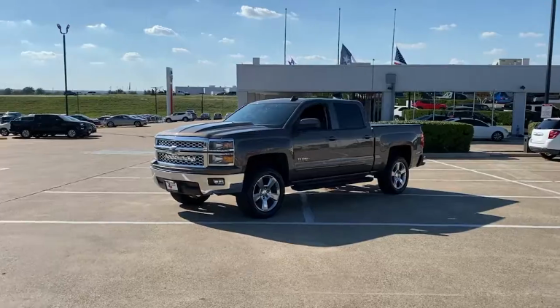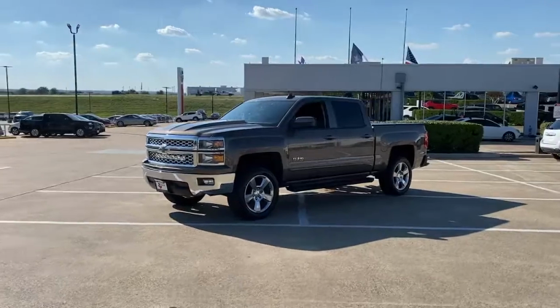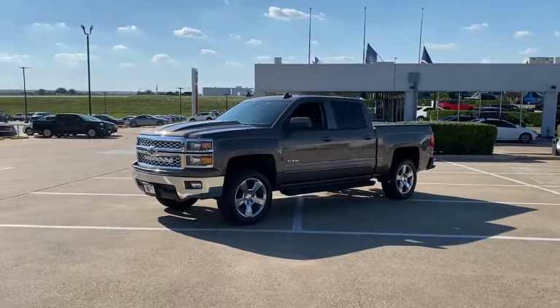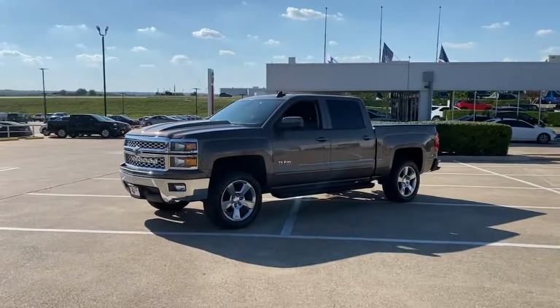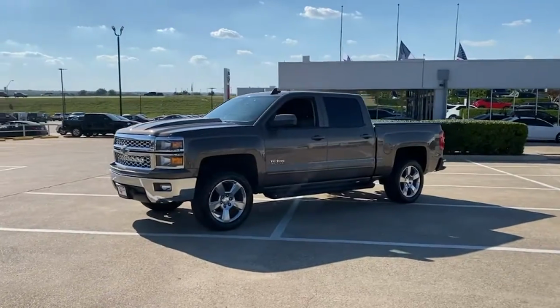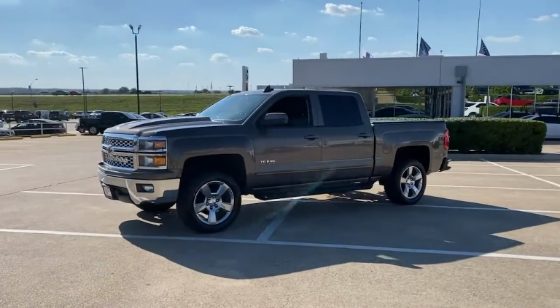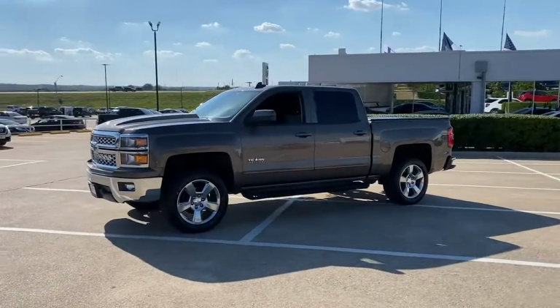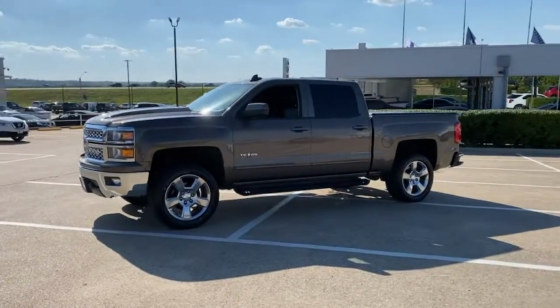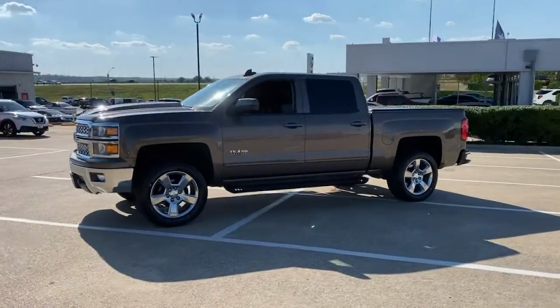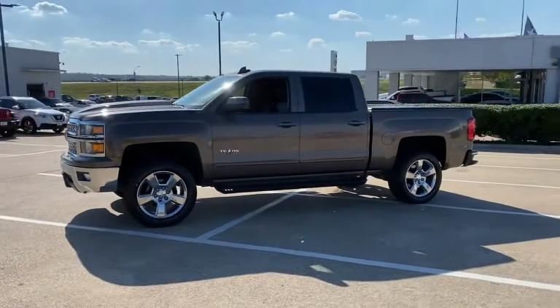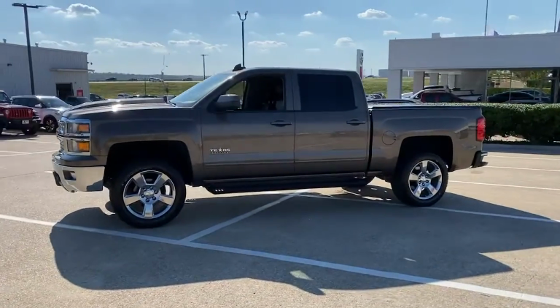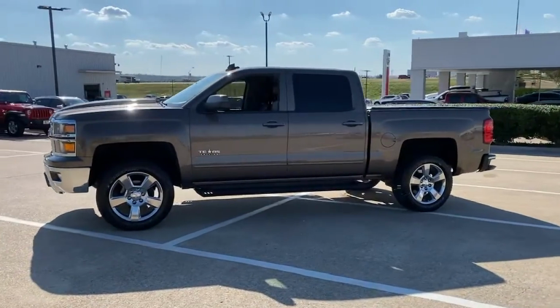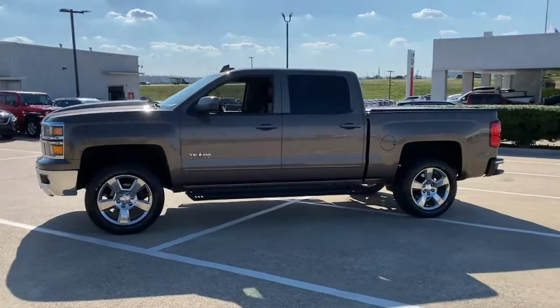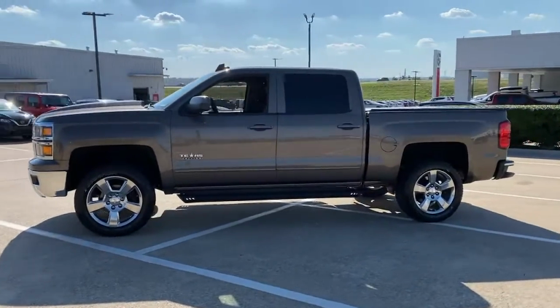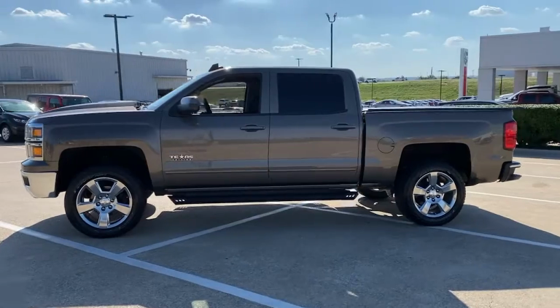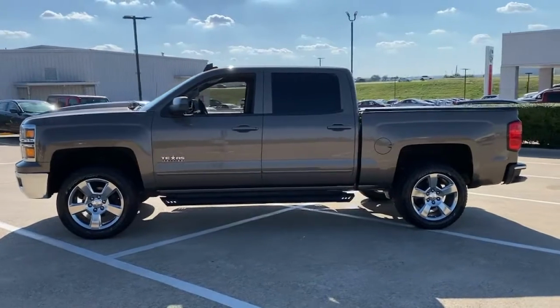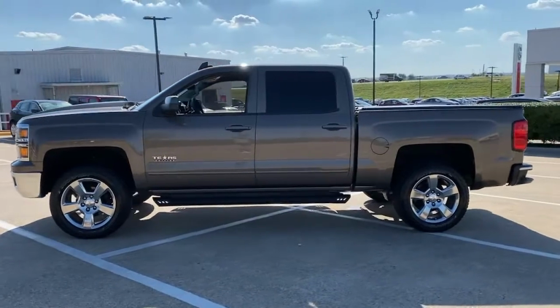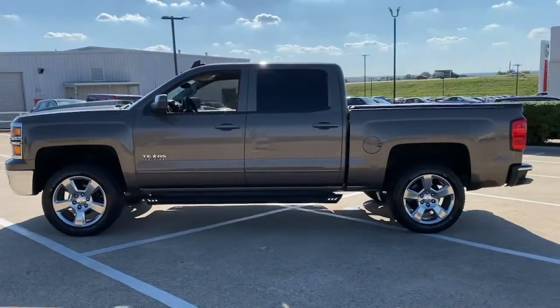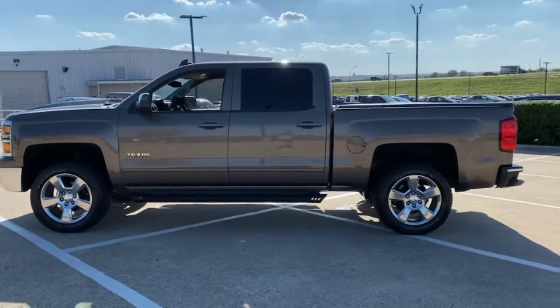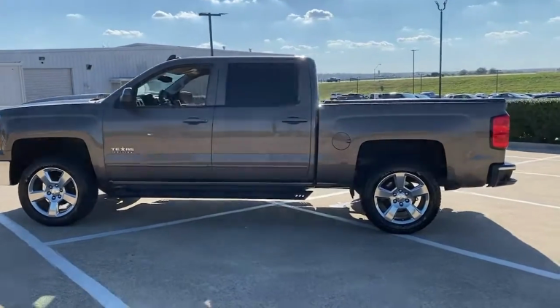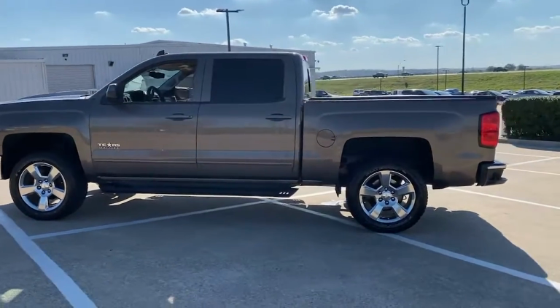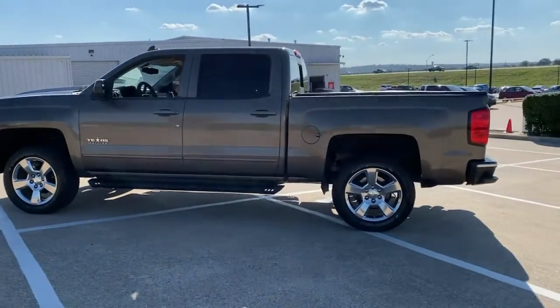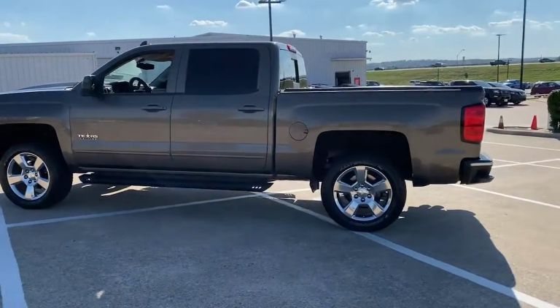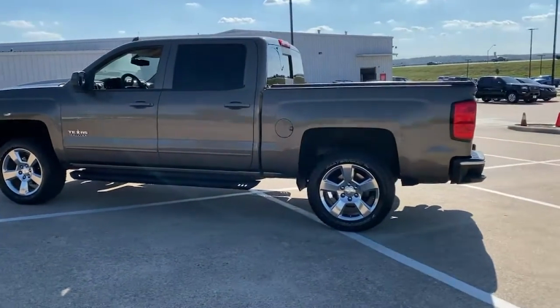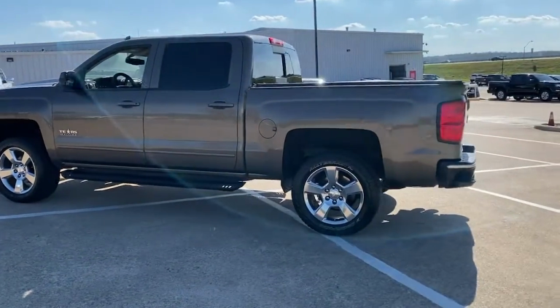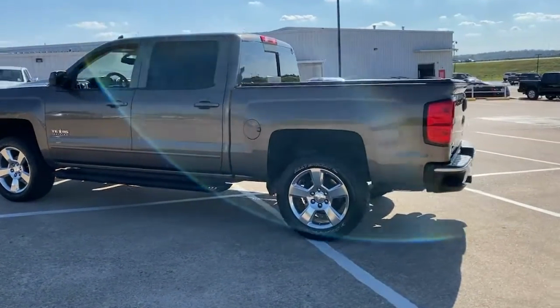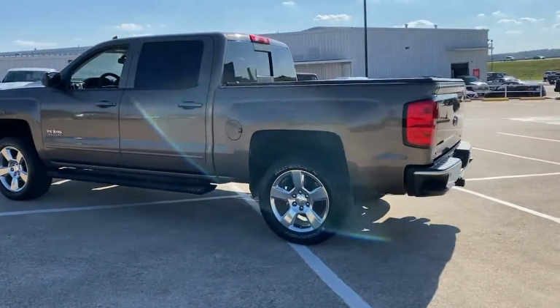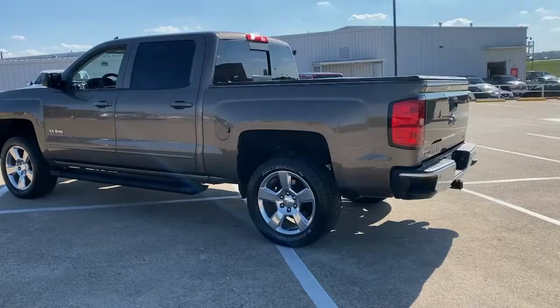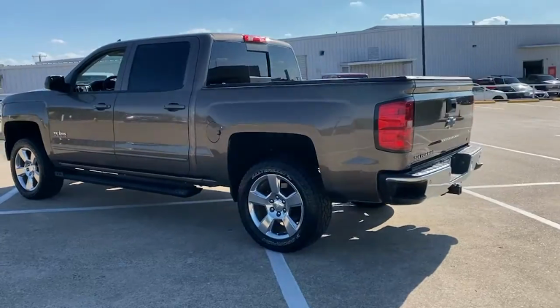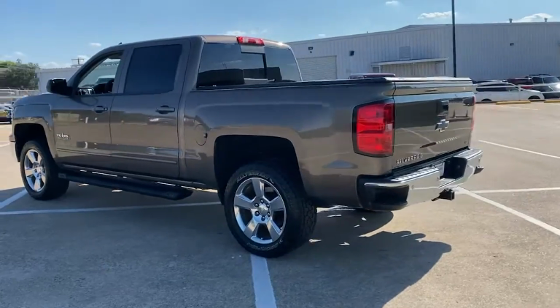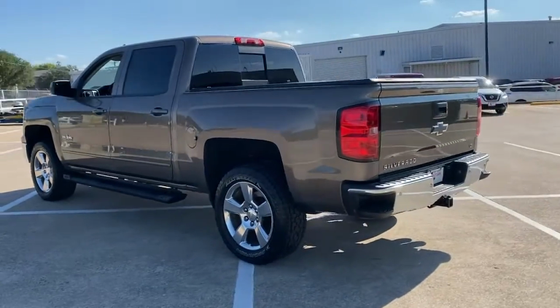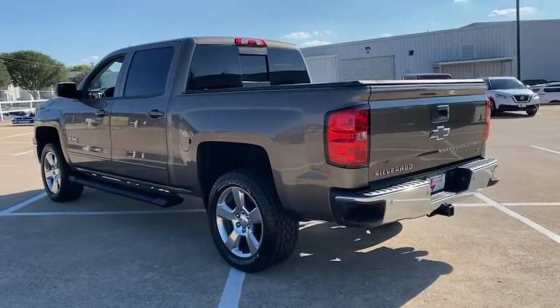This could be the car for you. The 2015 Chevrolet Silverado 1500. With less than 110,000 miles on the odometer, this vehicle provides excellent value.